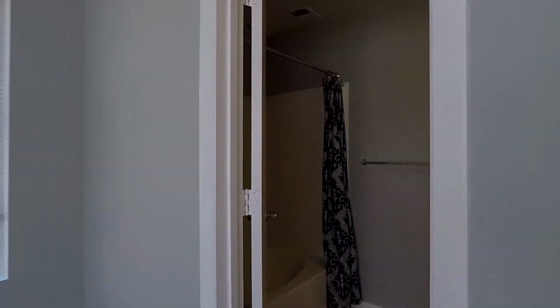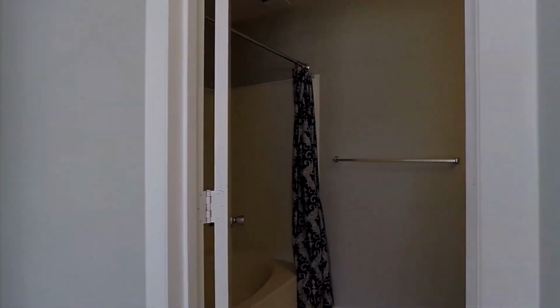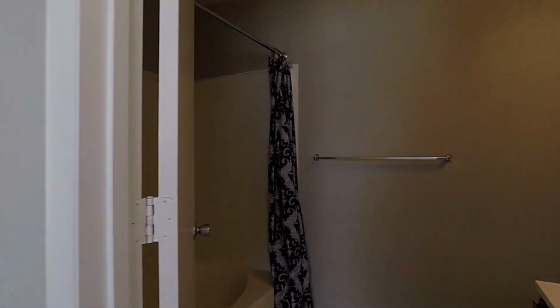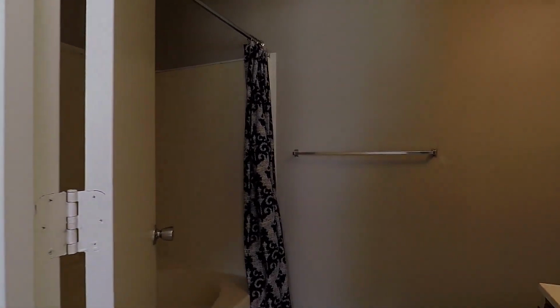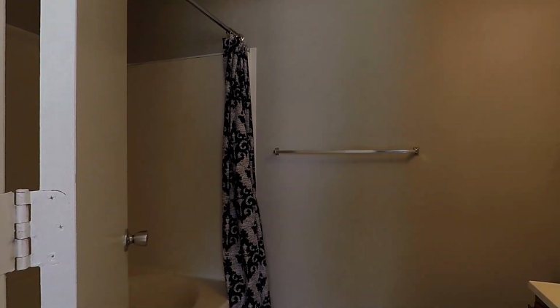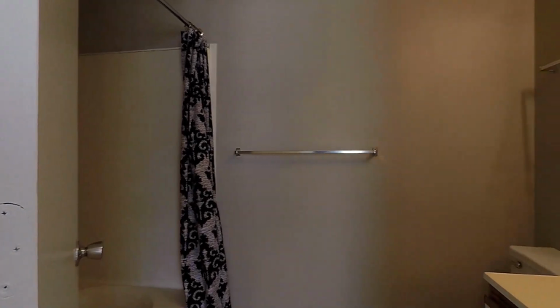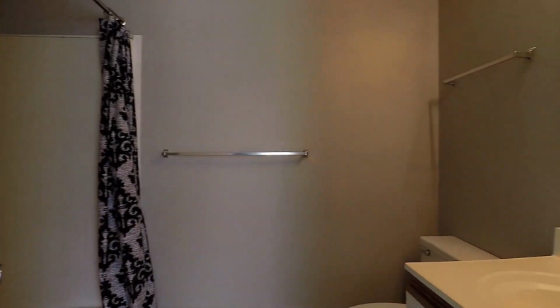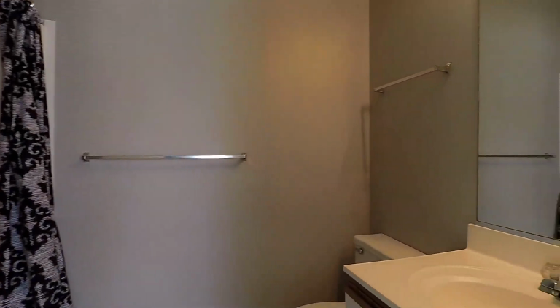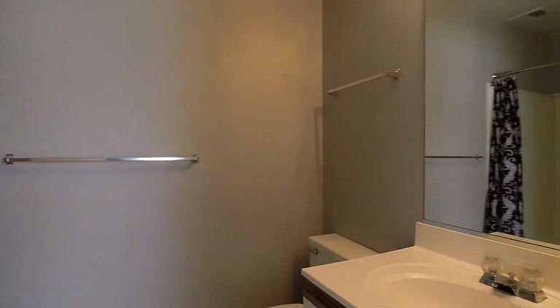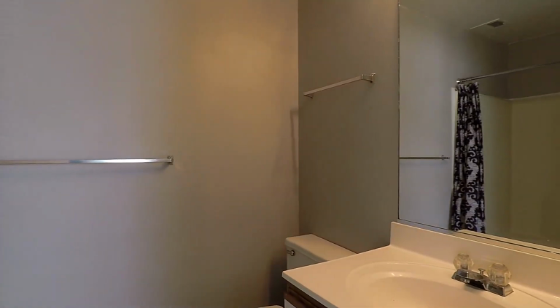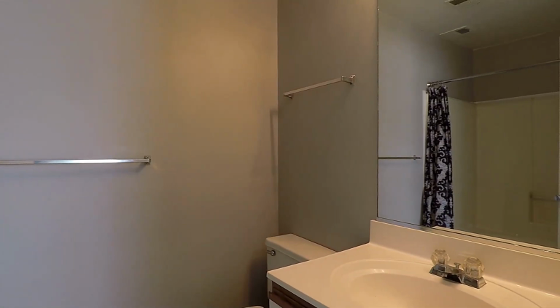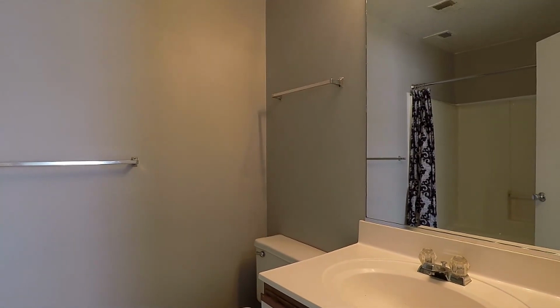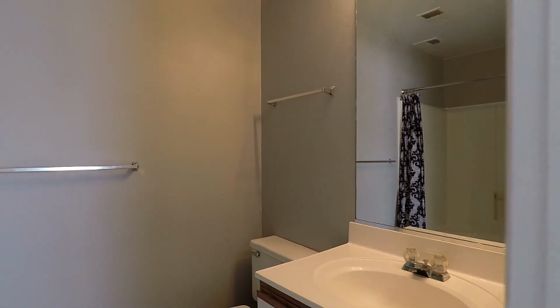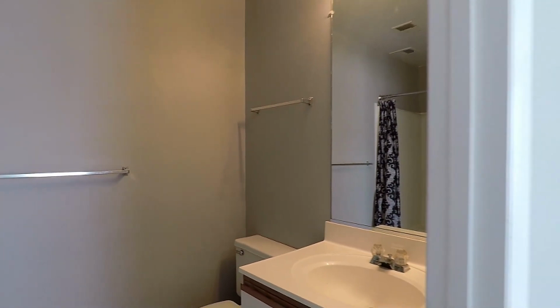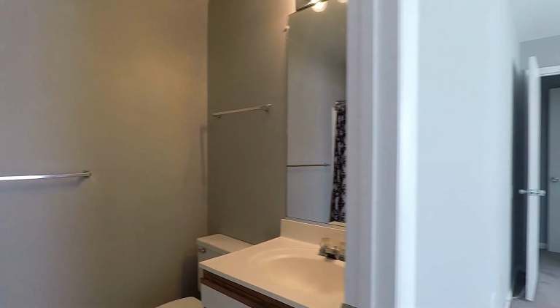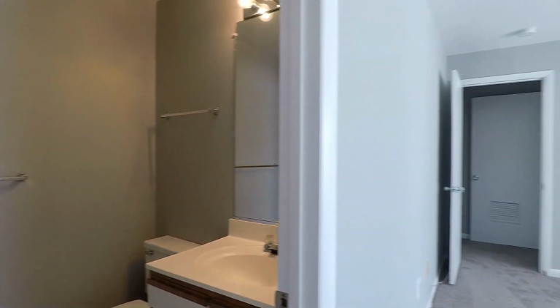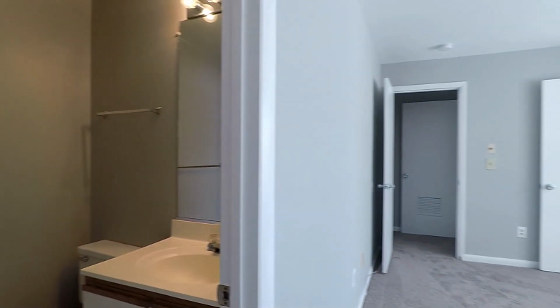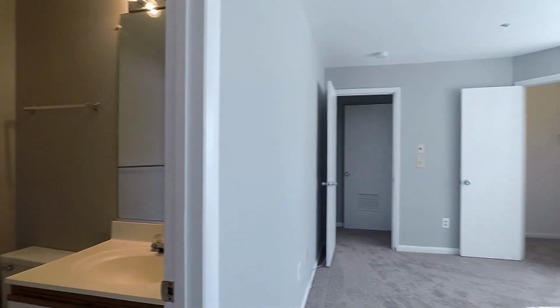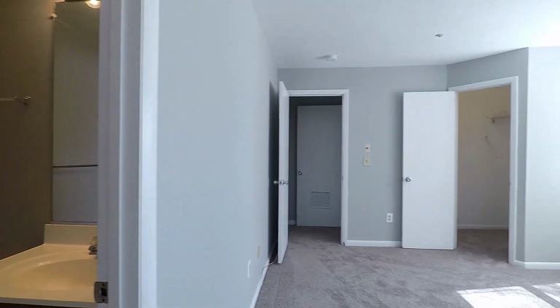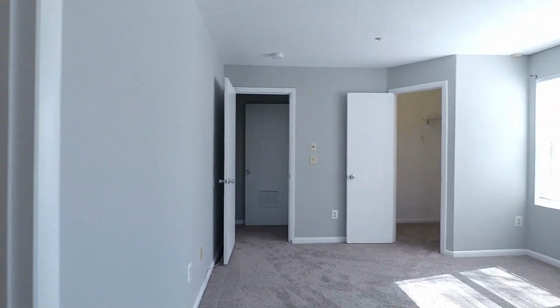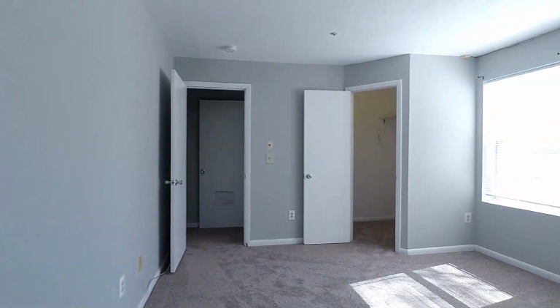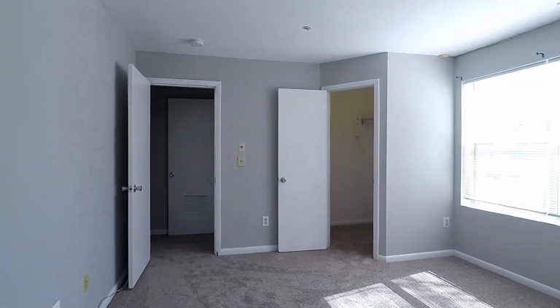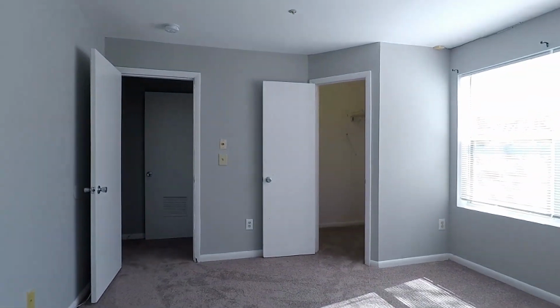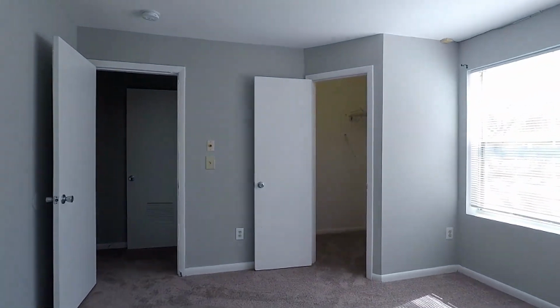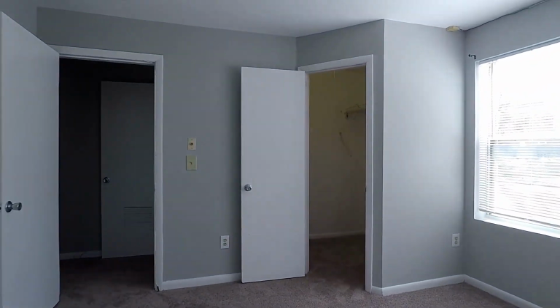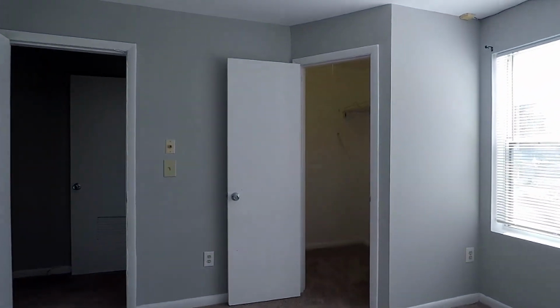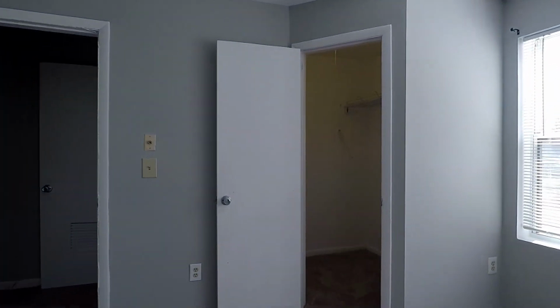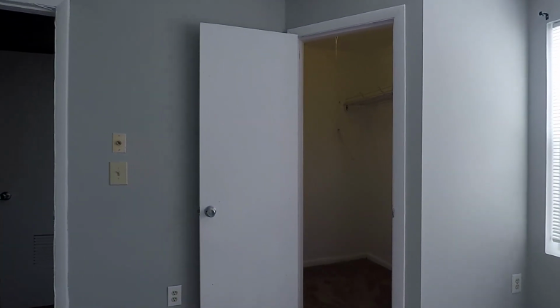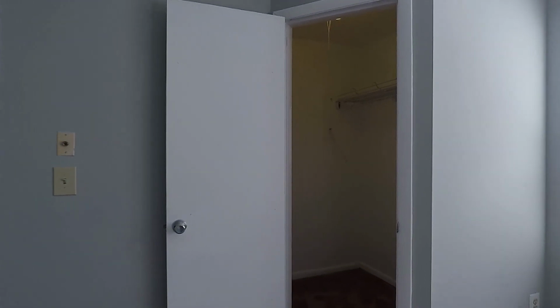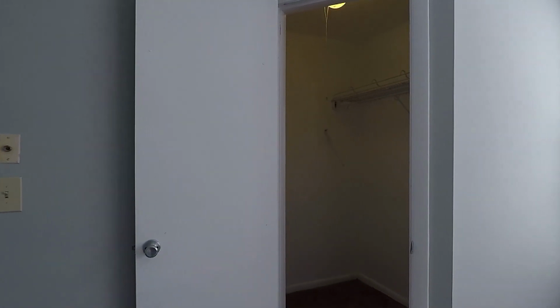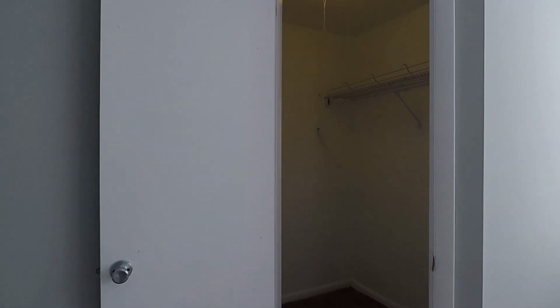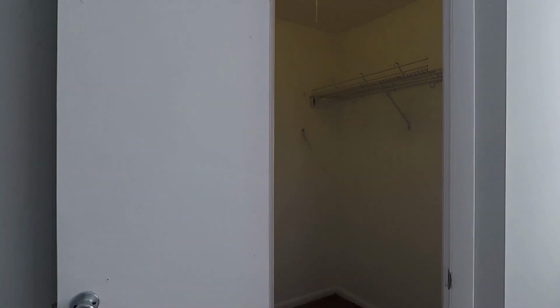Here's your master bath with a tub and shower combo. And on this corner, we have a master walk-in closet.